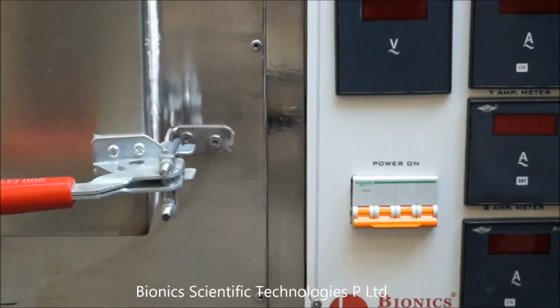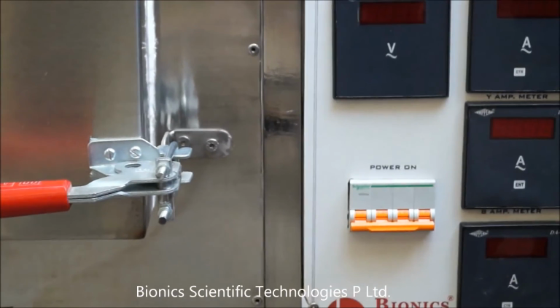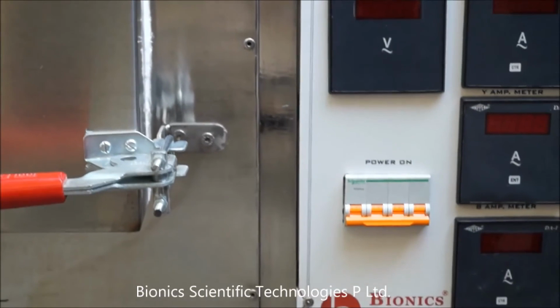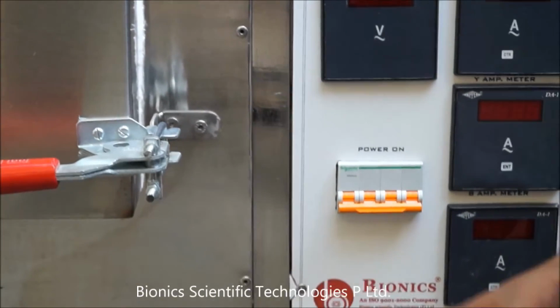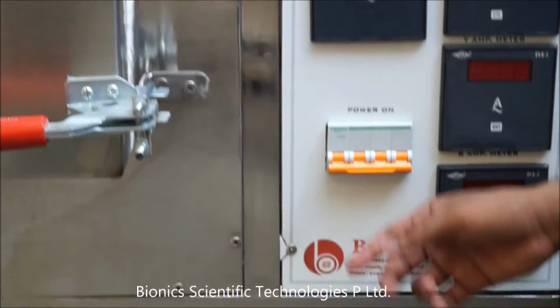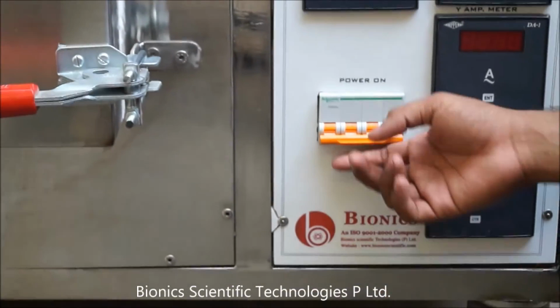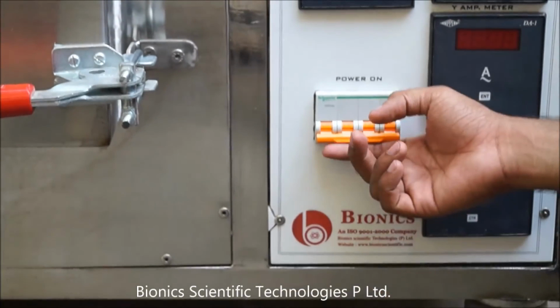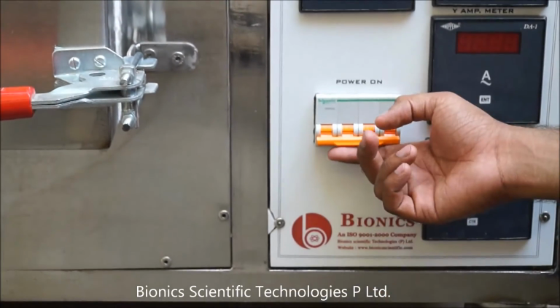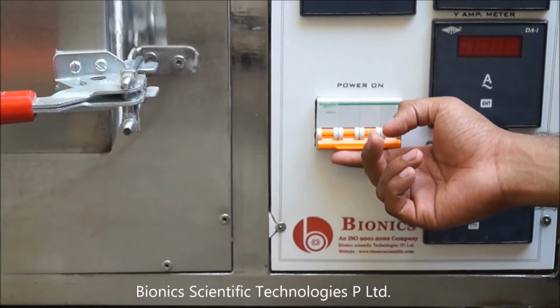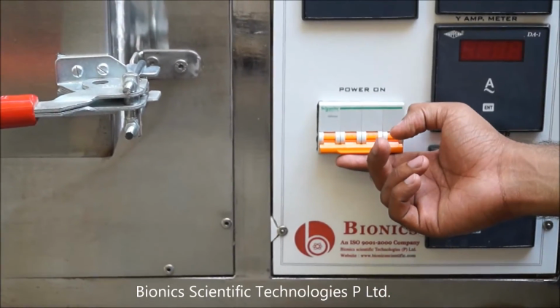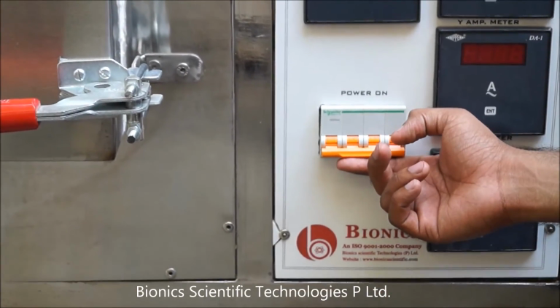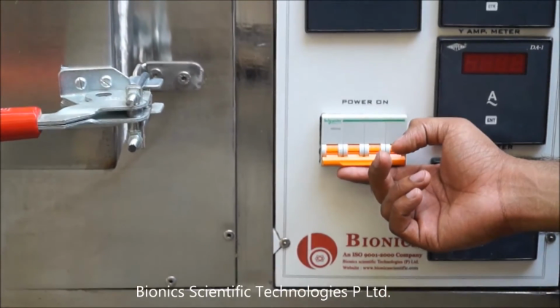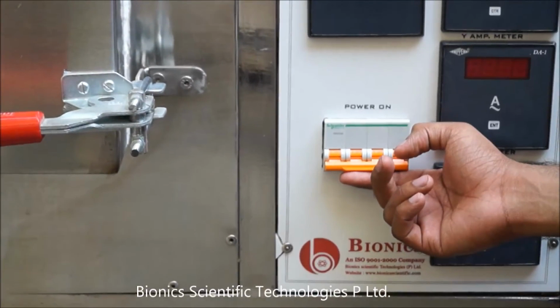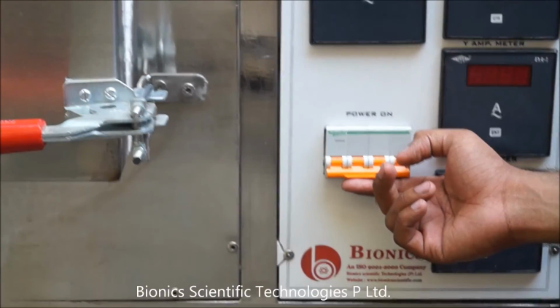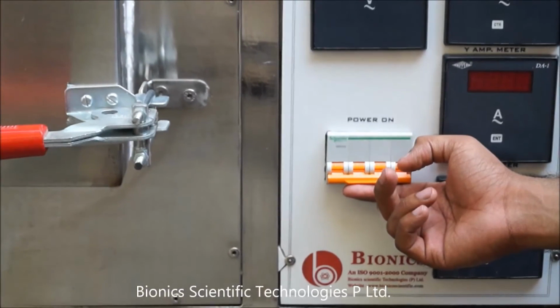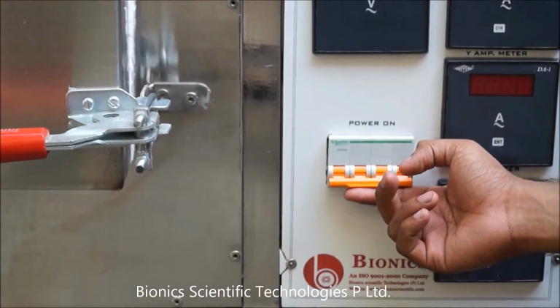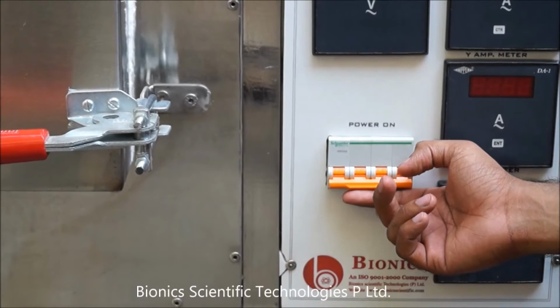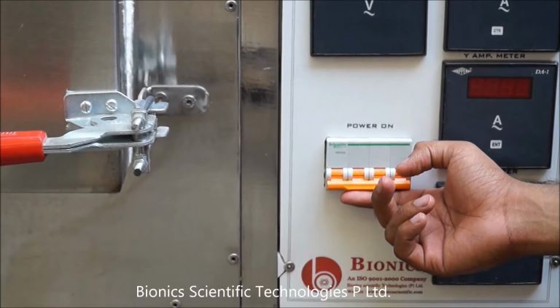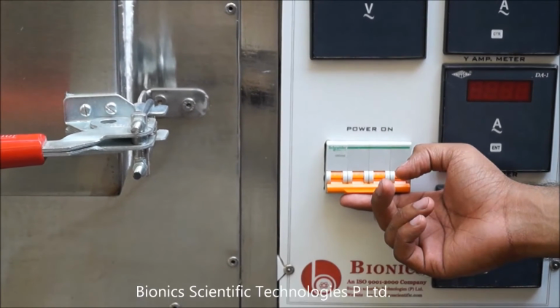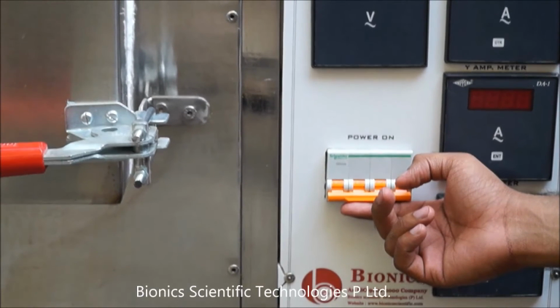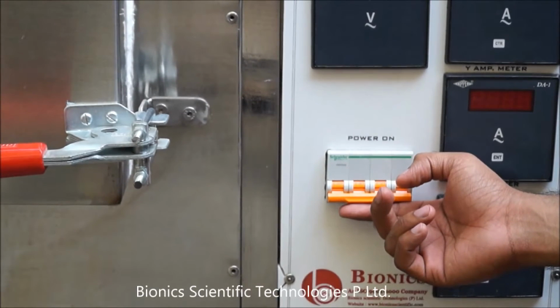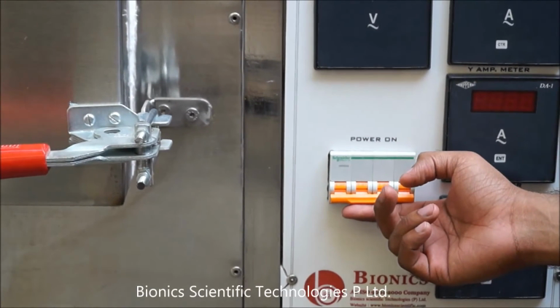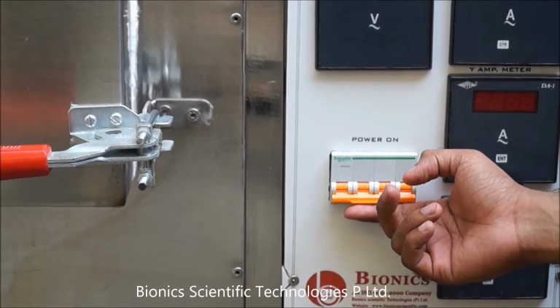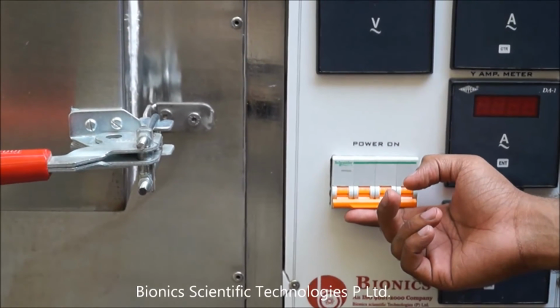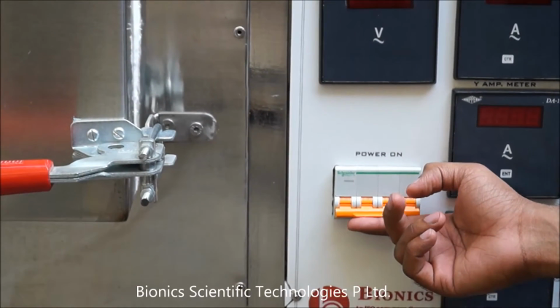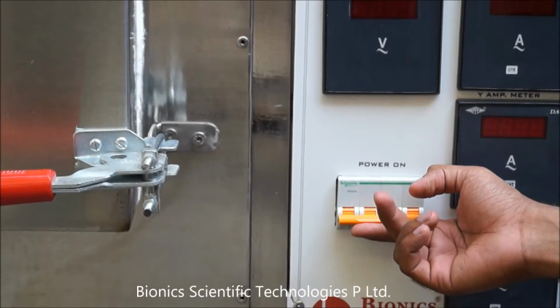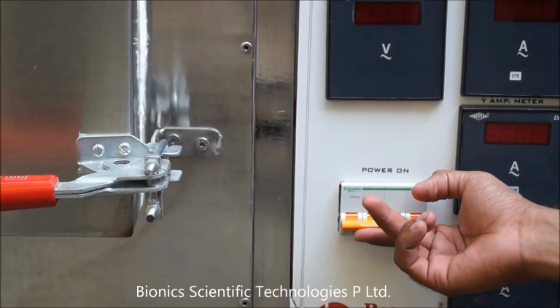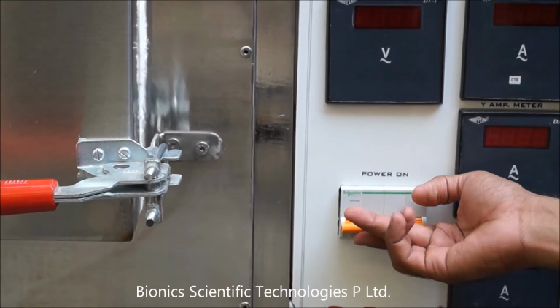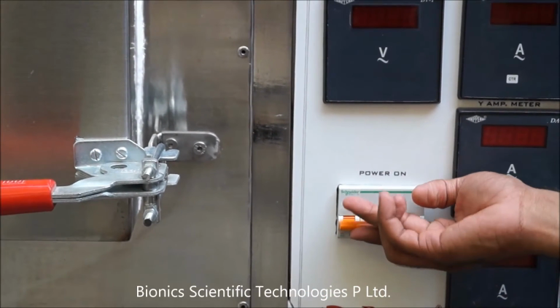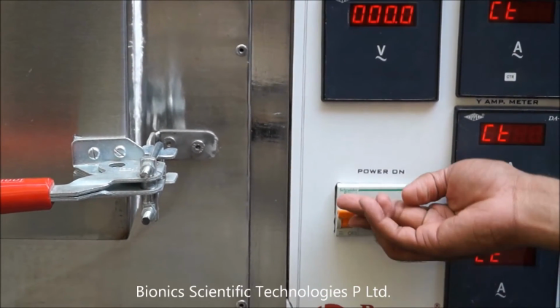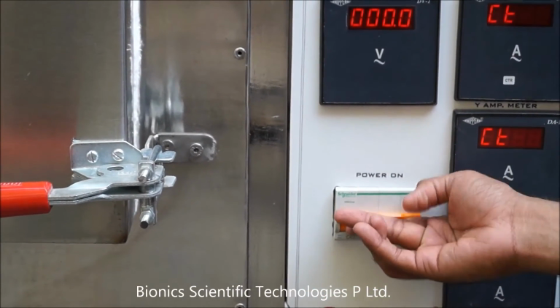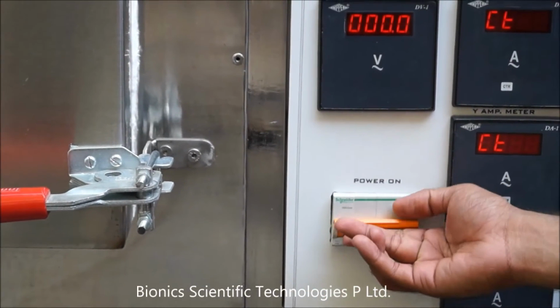This is the main MCB and on/off switch. You can just lift it like this and your unit will be on.